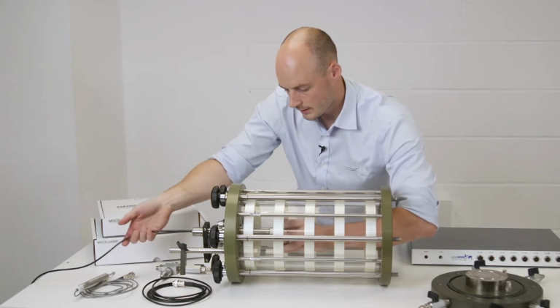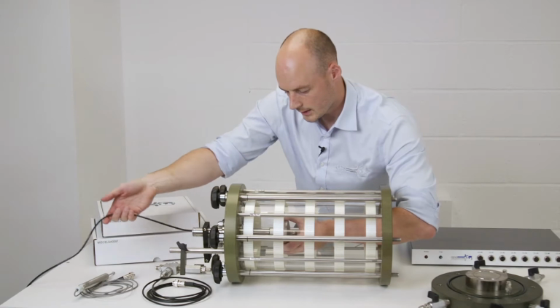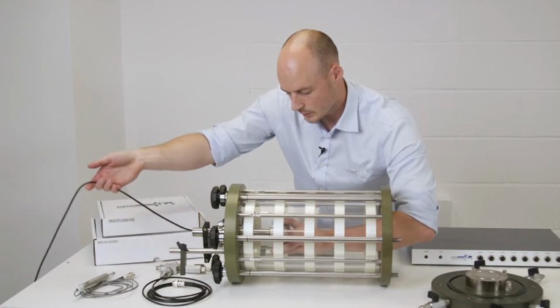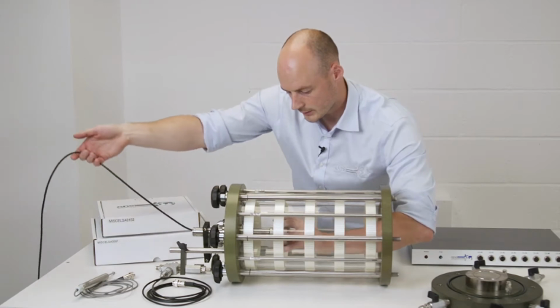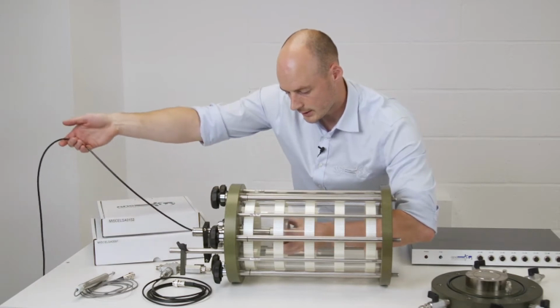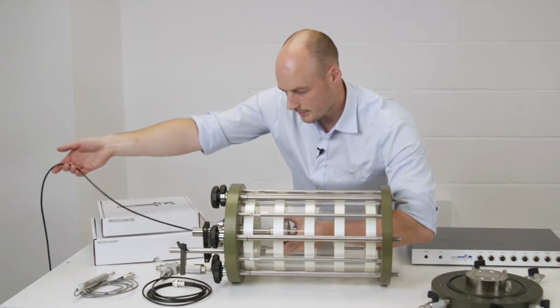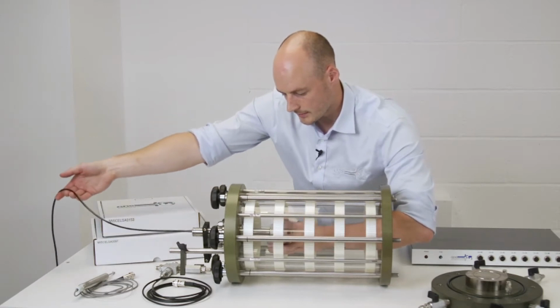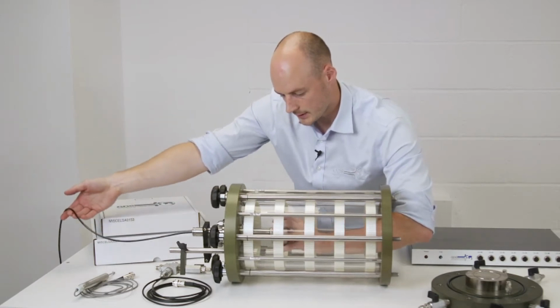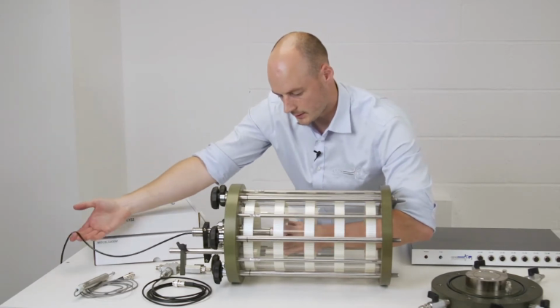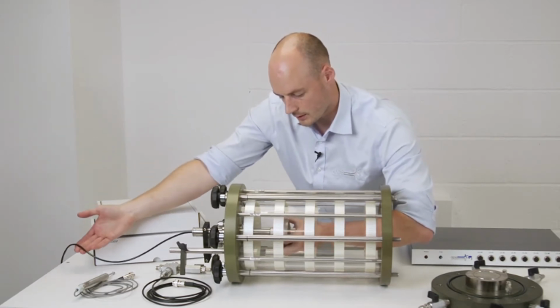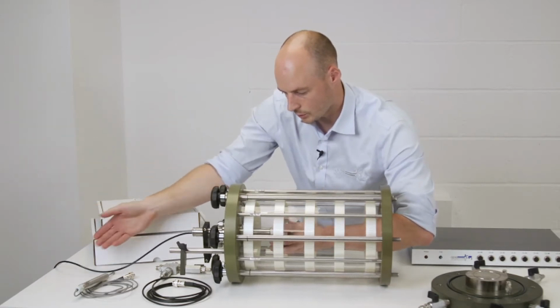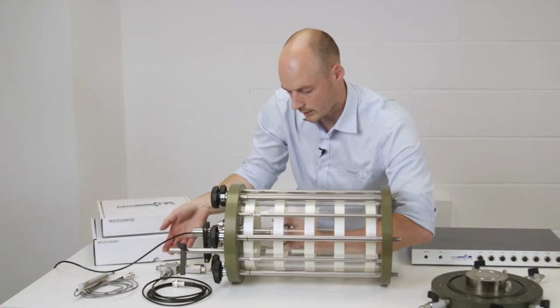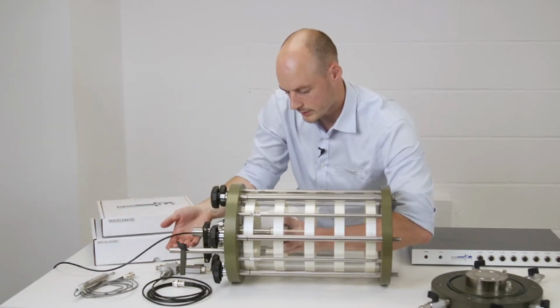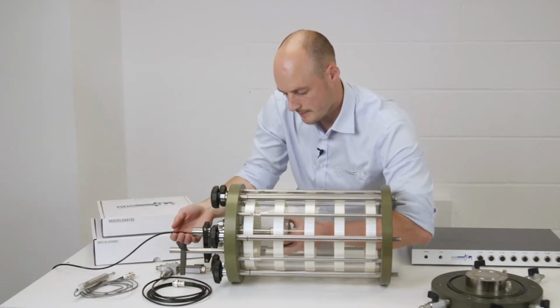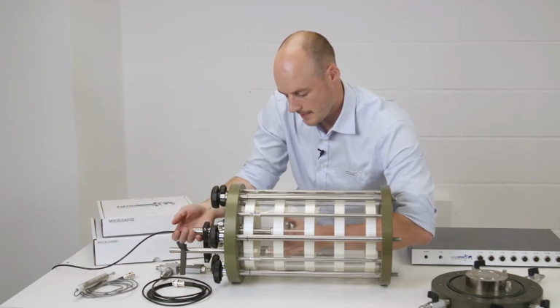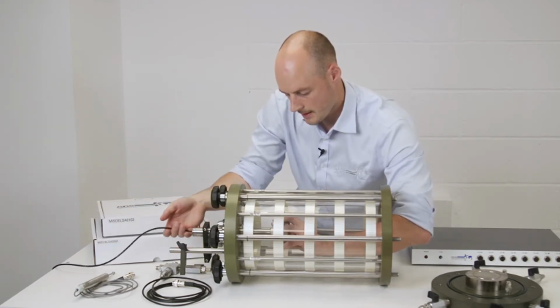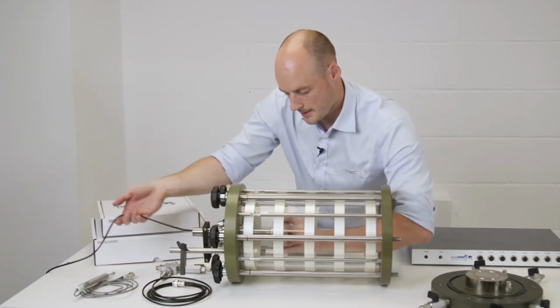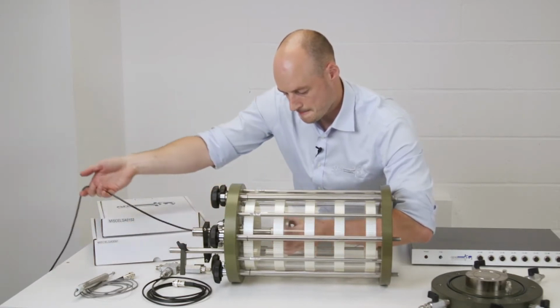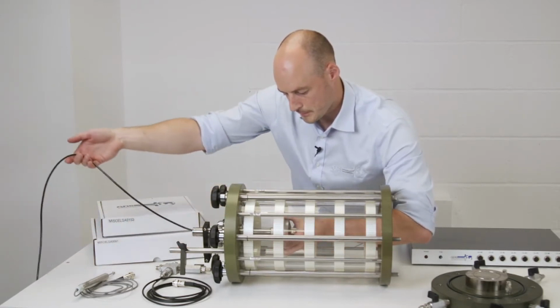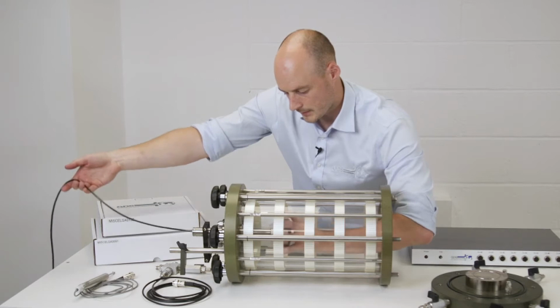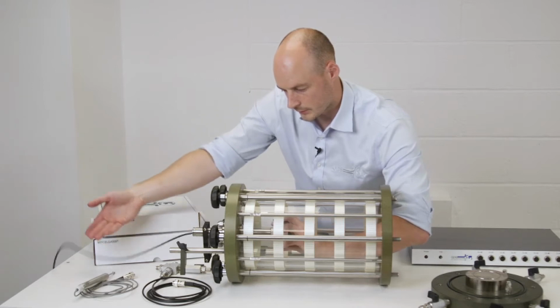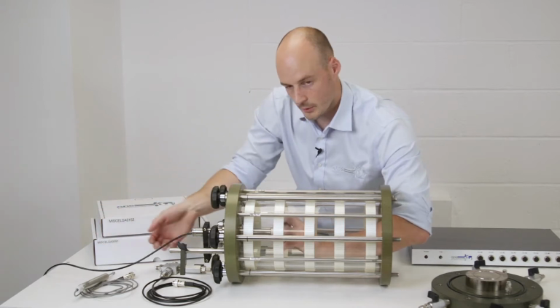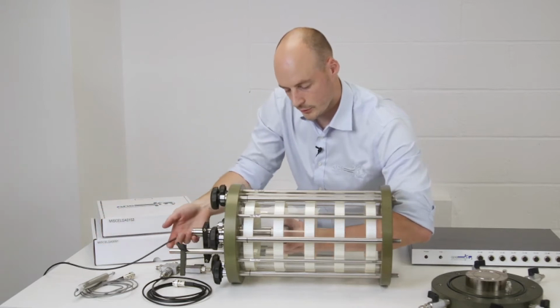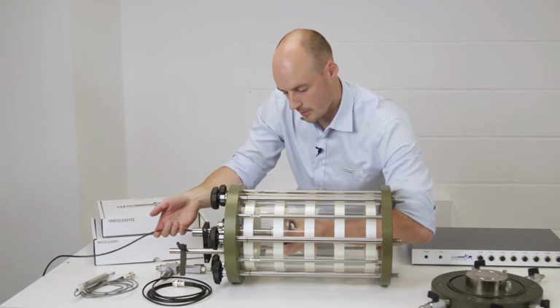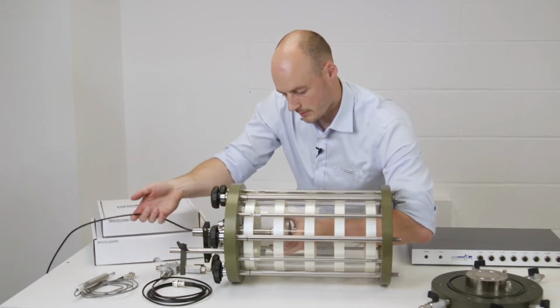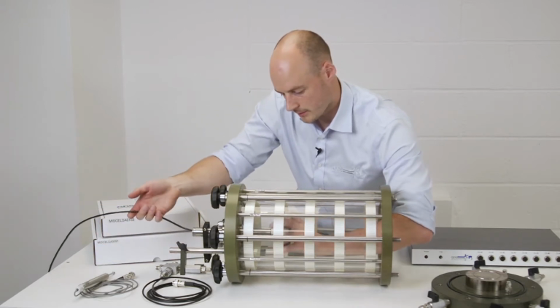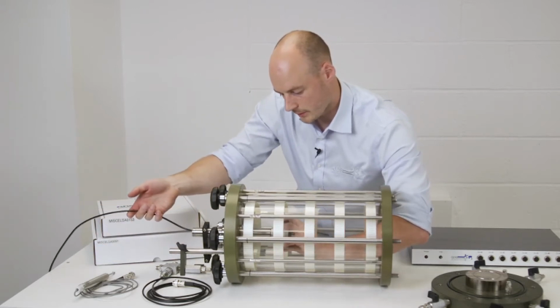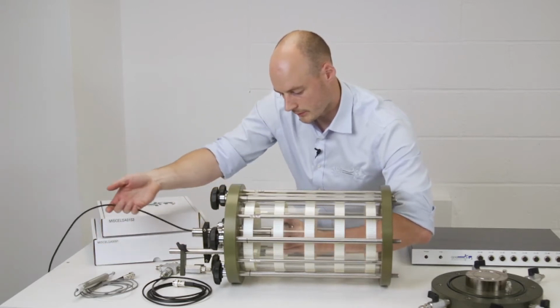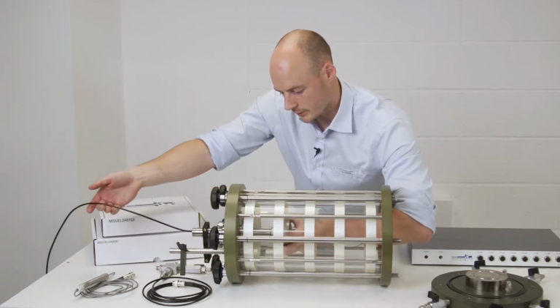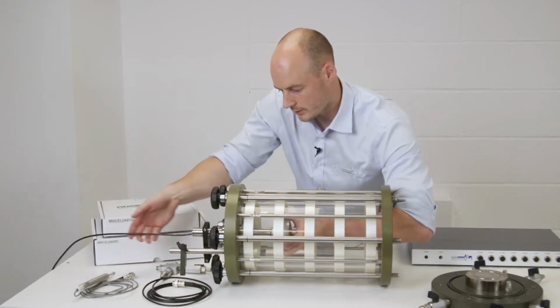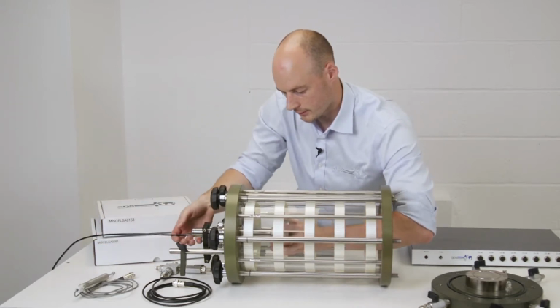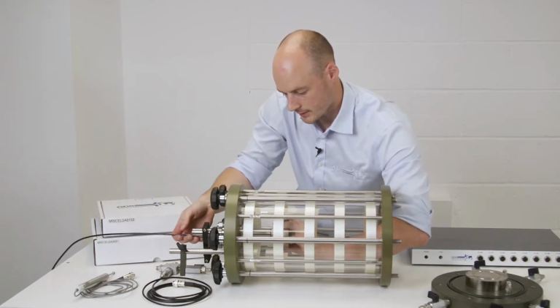Keep twisting gently and maintaining a hold on the load cell, as we don't want it to drop once we're finished unthreading.